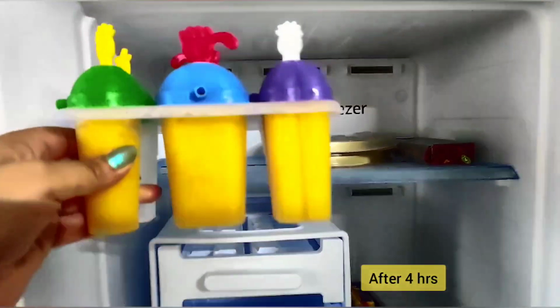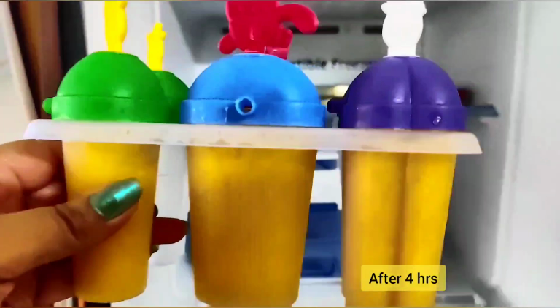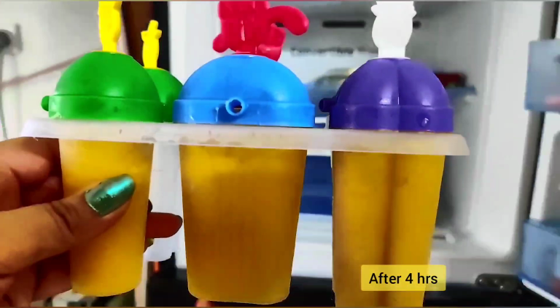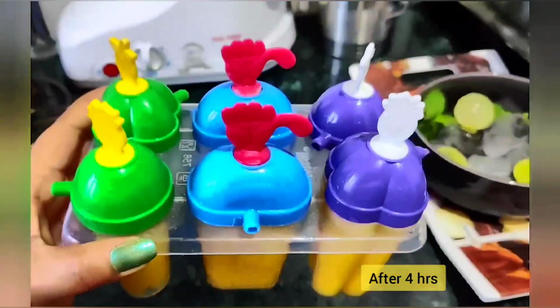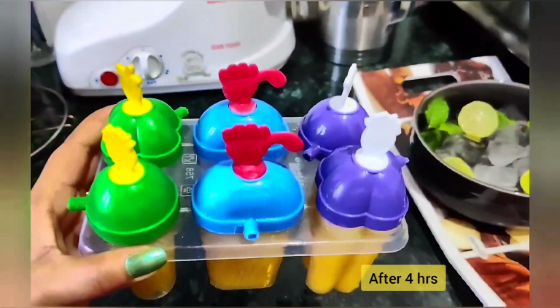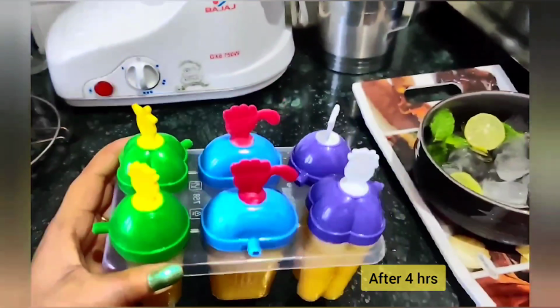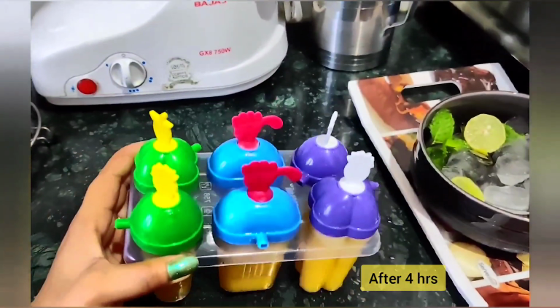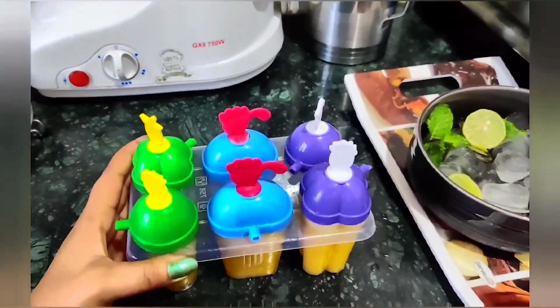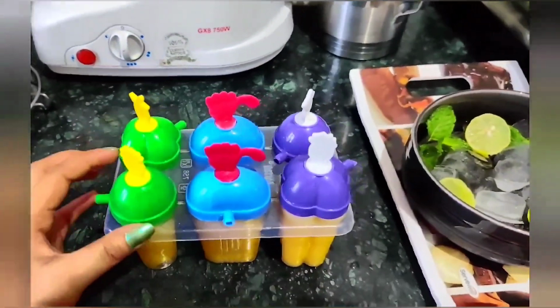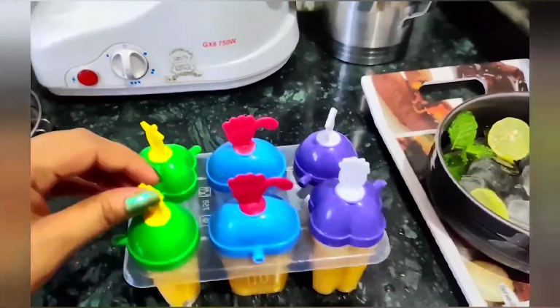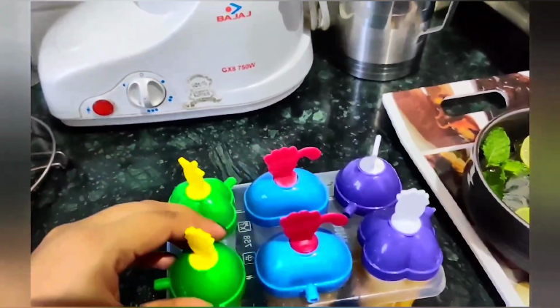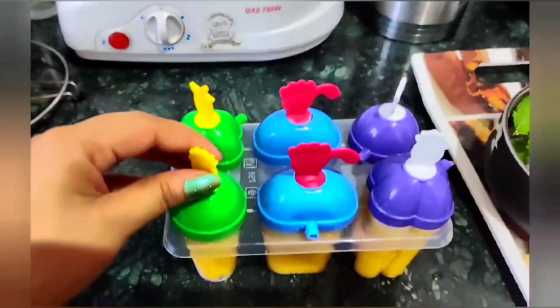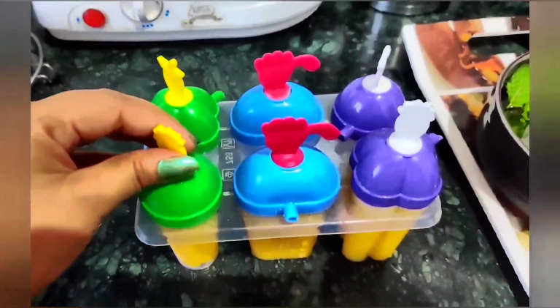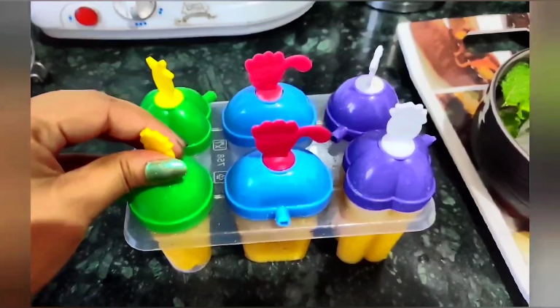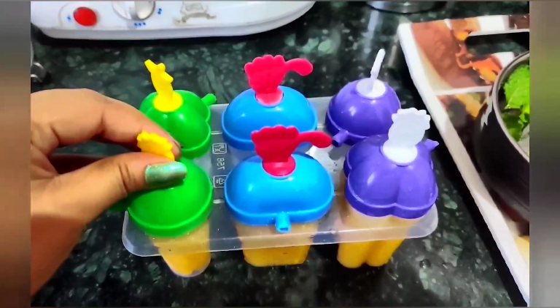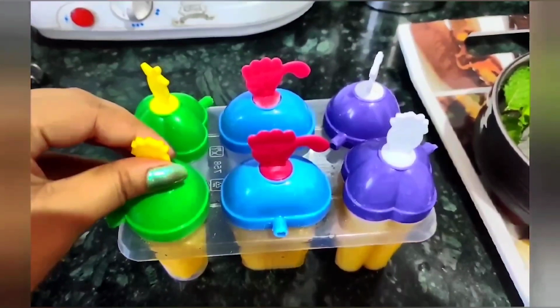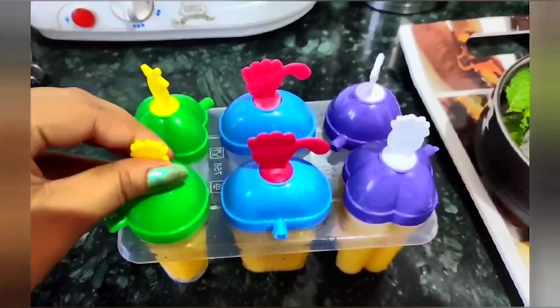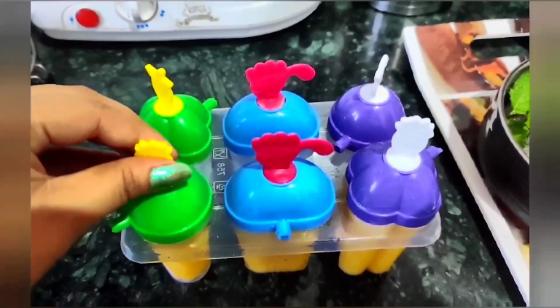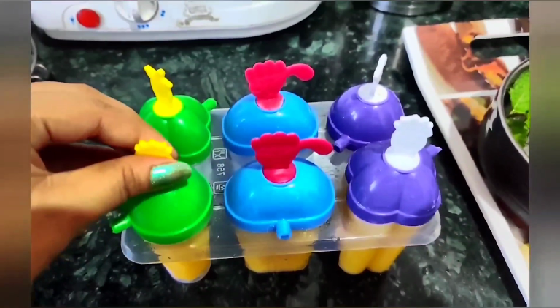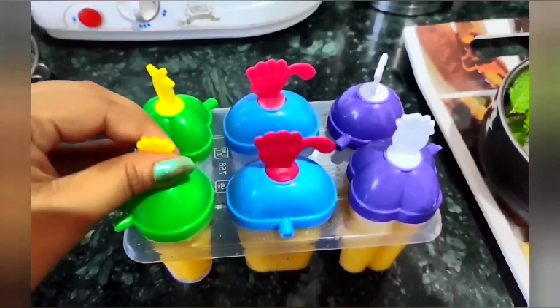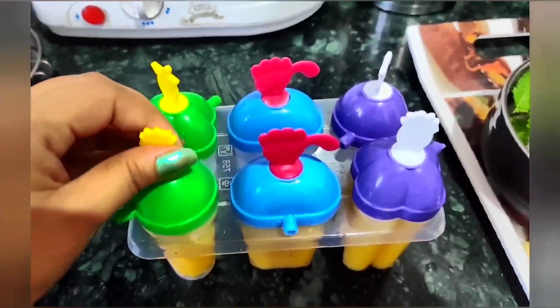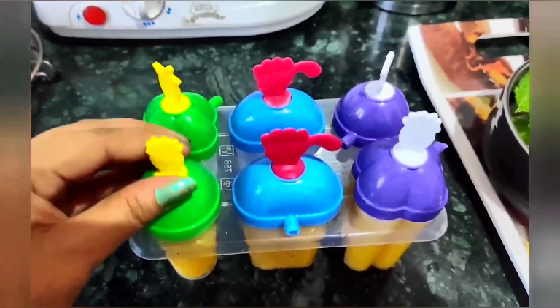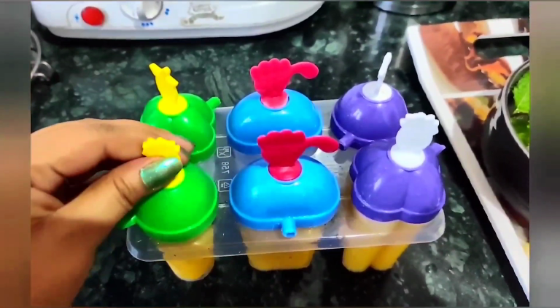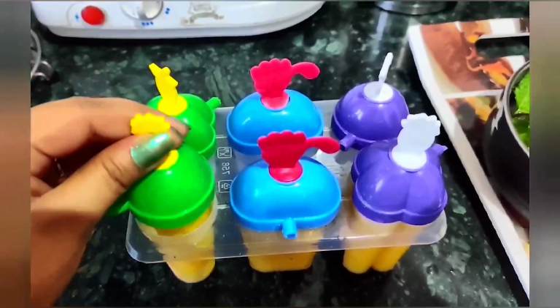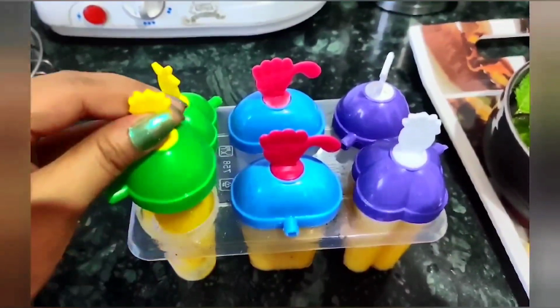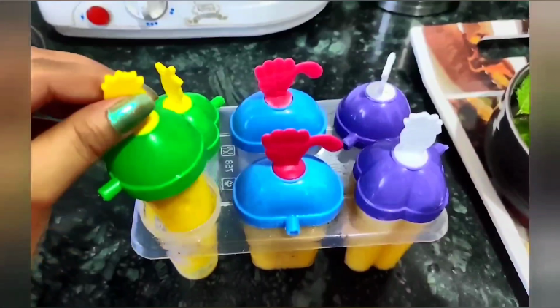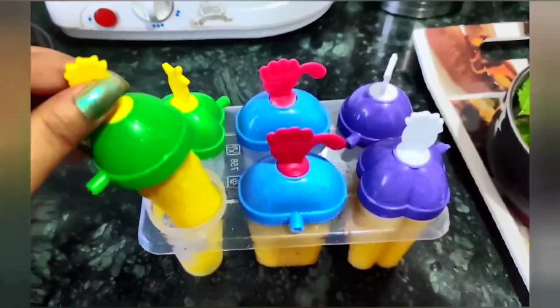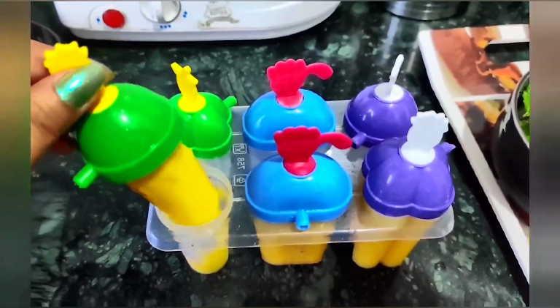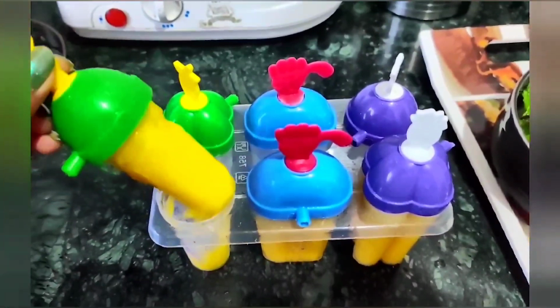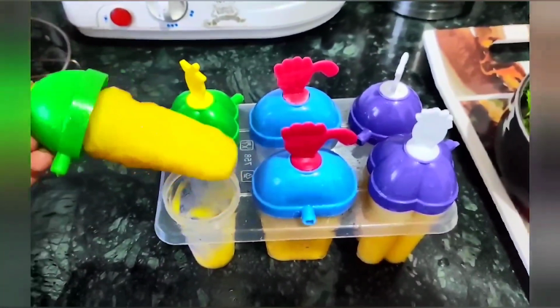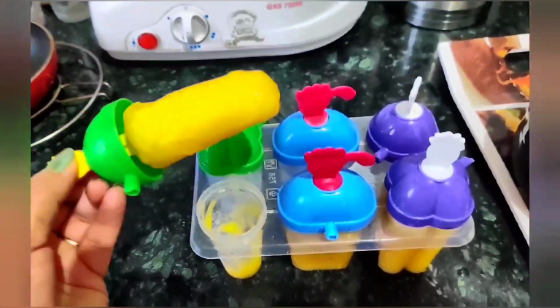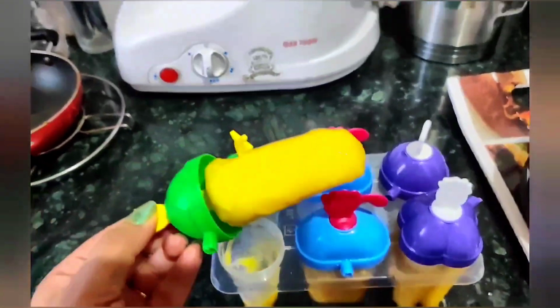So guys, after 4 hours, once the lollies are completely set, carefully squeeze the lollies out of the mold.